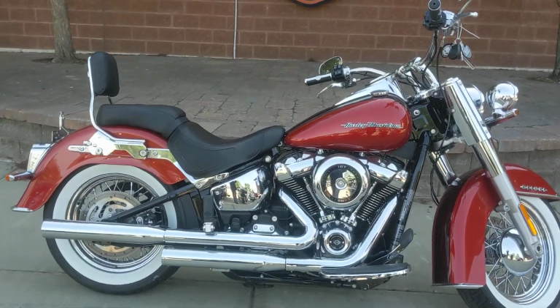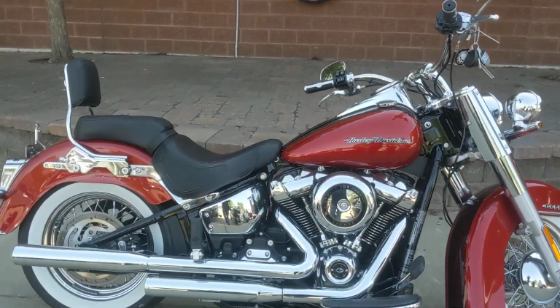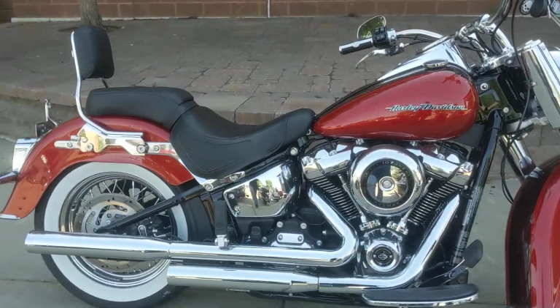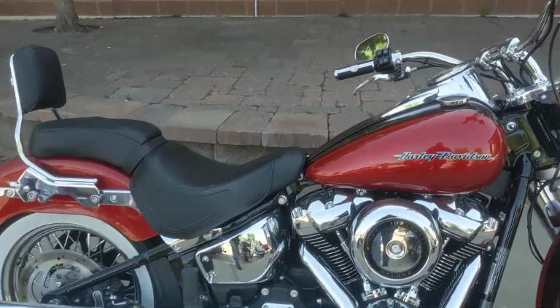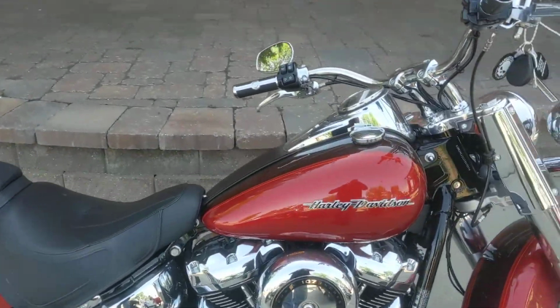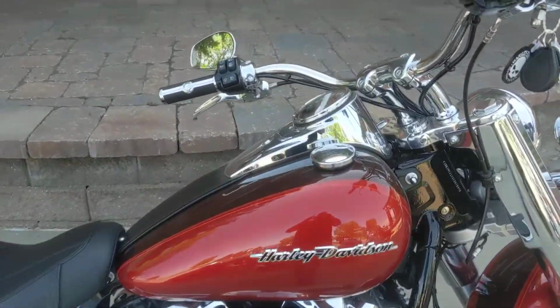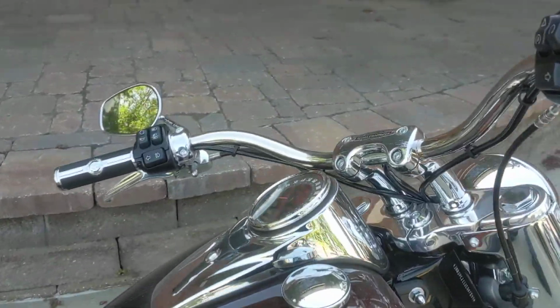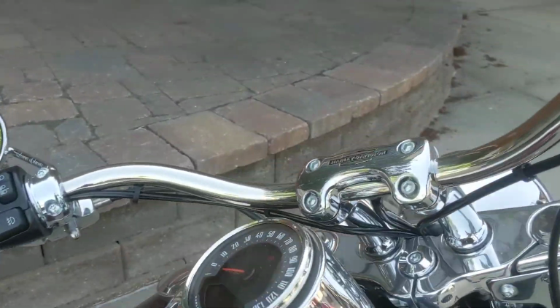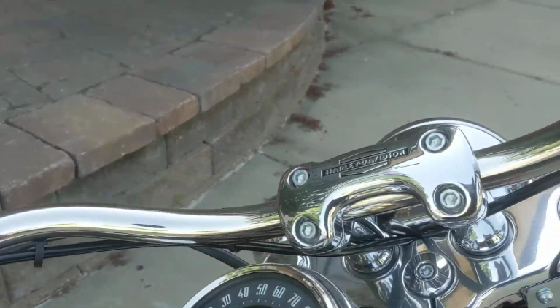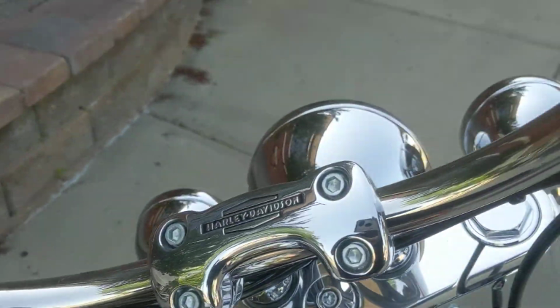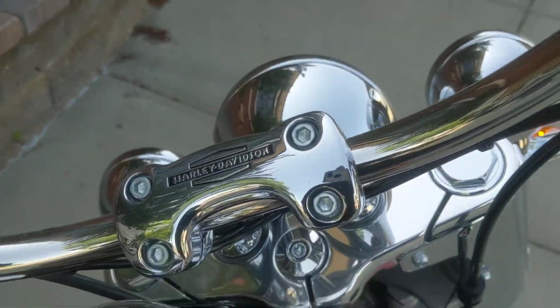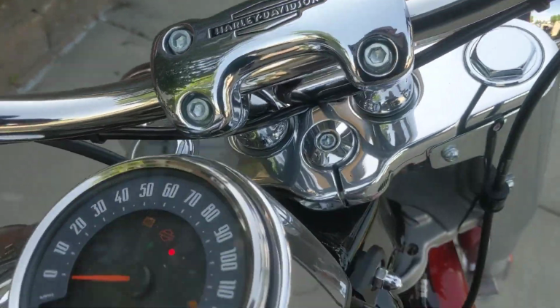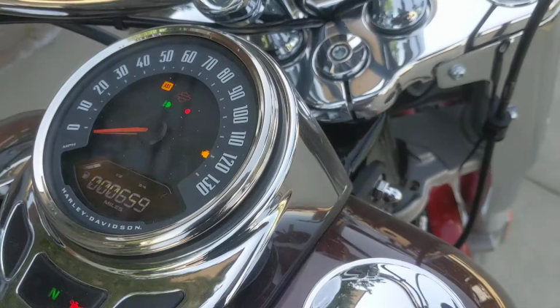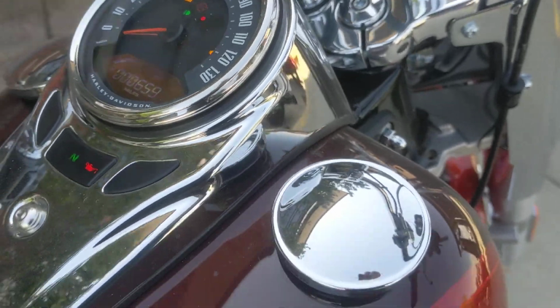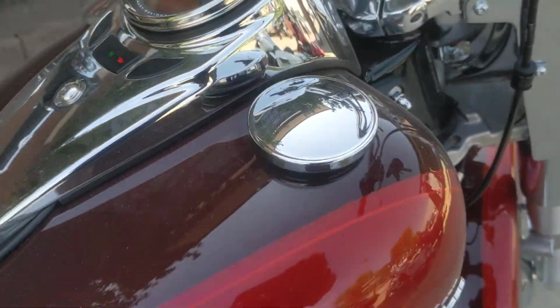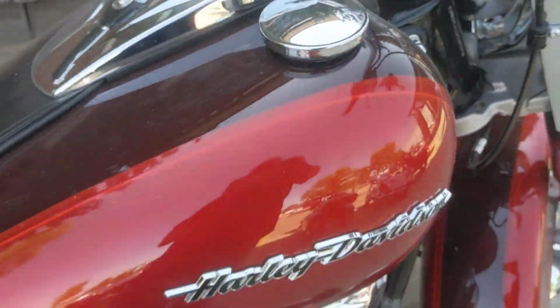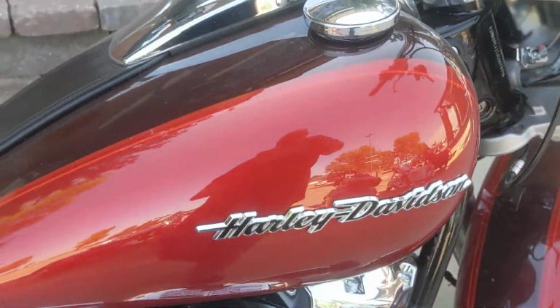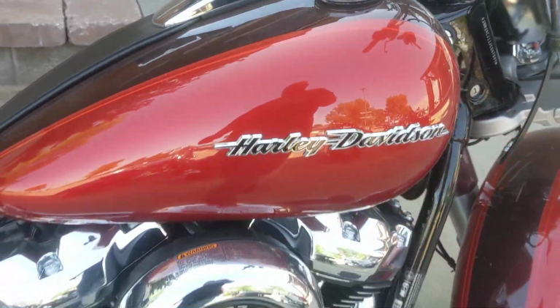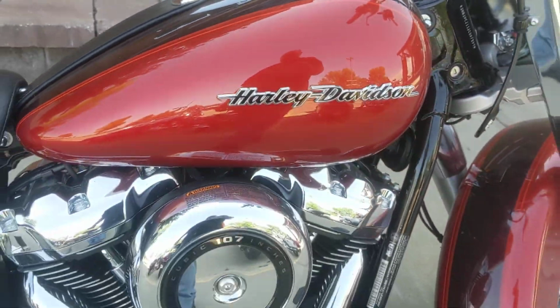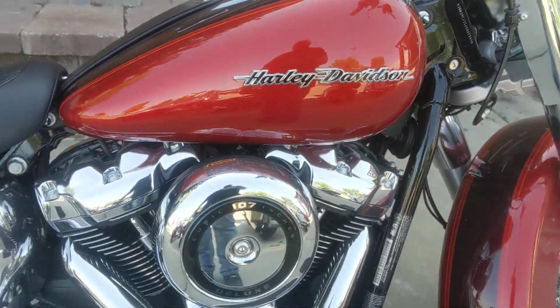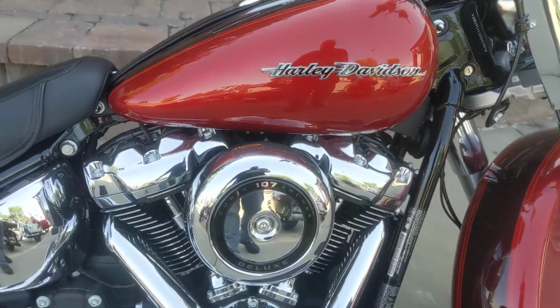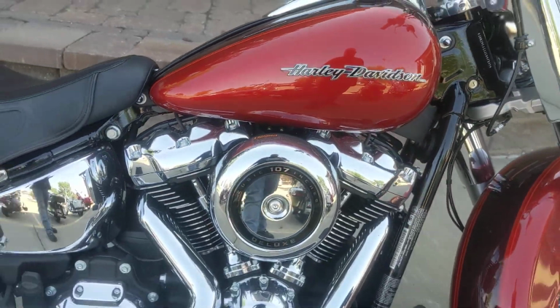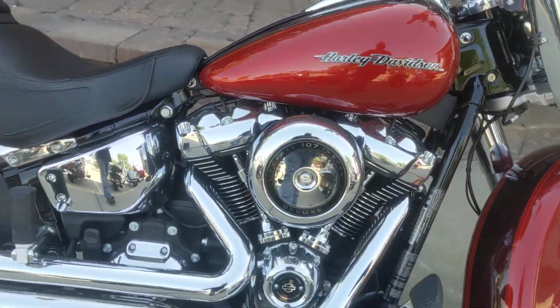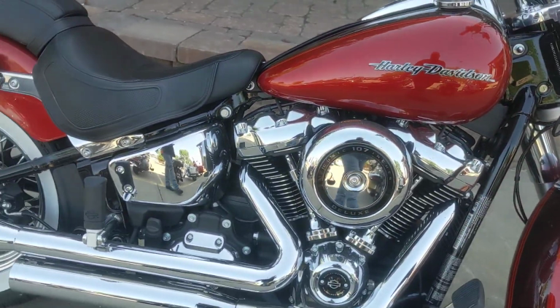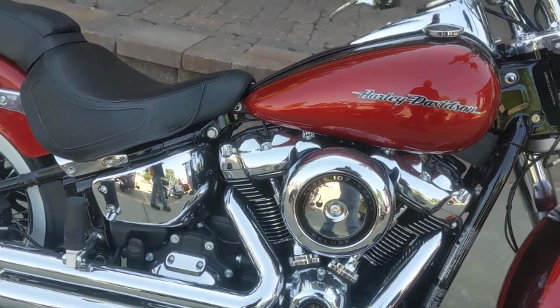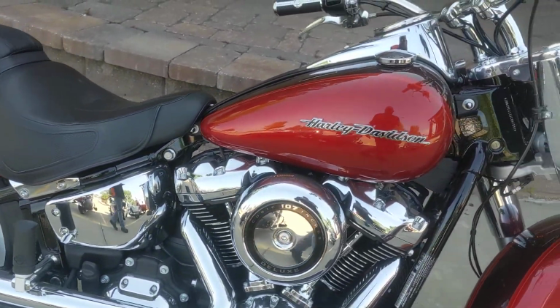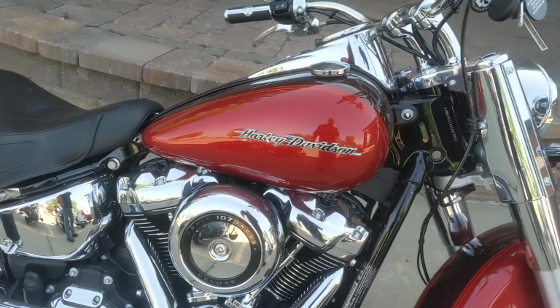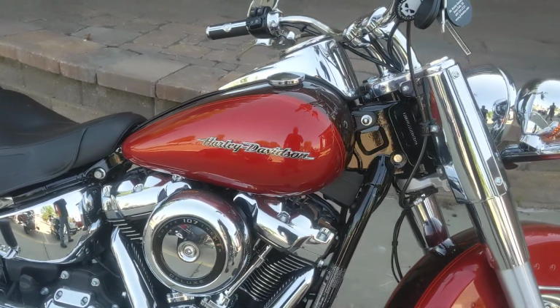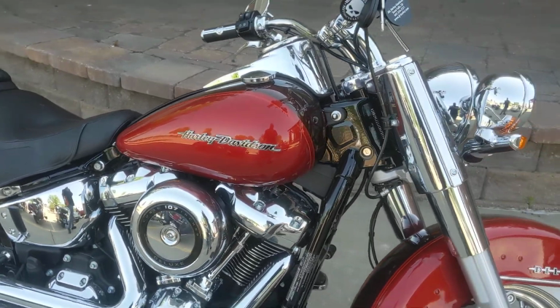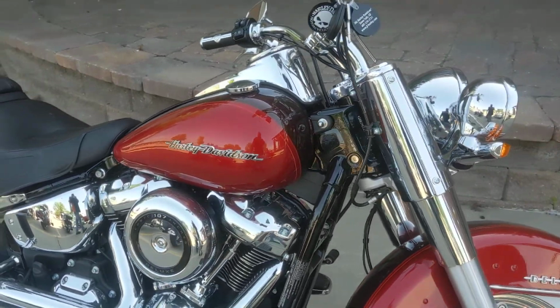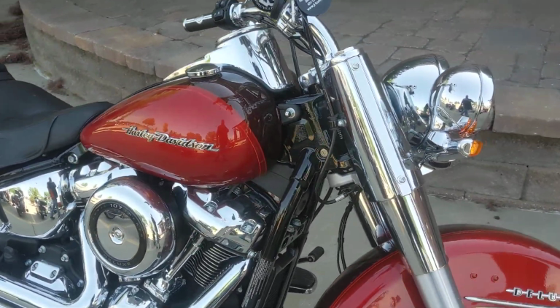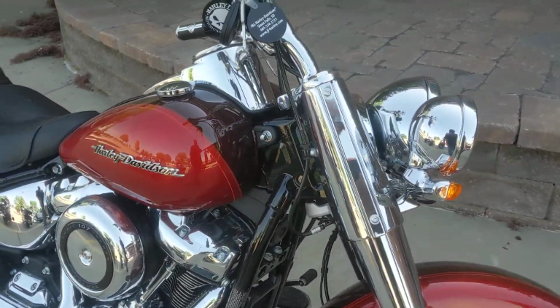All right guys, here is a fresh trade to our pre-owned sales floor — only 659 miles. It's a 2017 Deluxe in a Twisted Cherry and Wicked Red combination with a 107 engine.